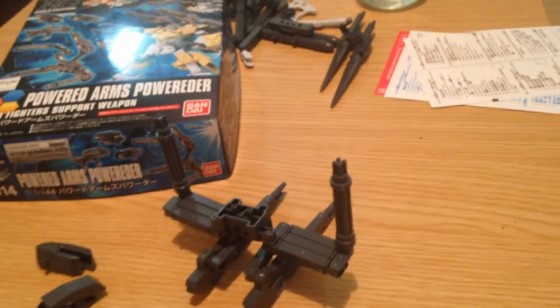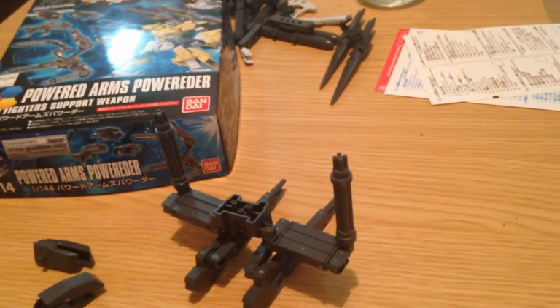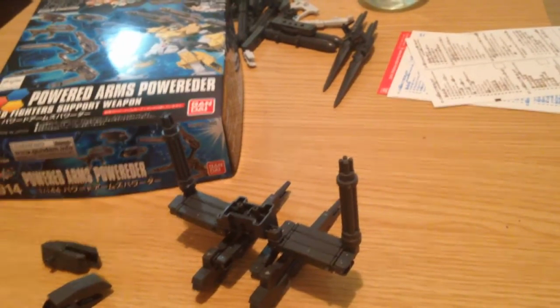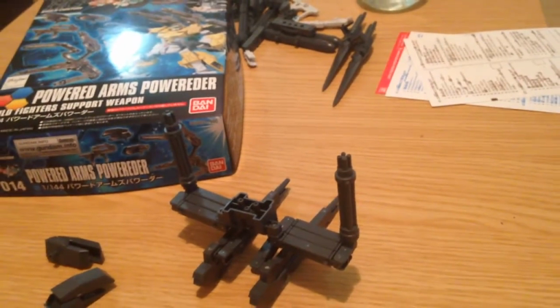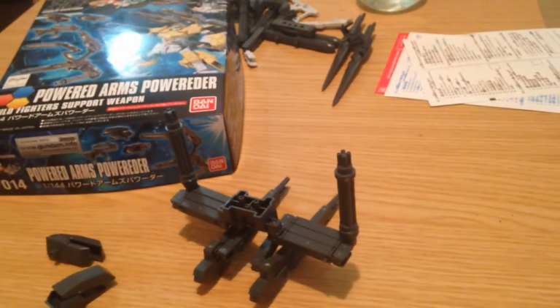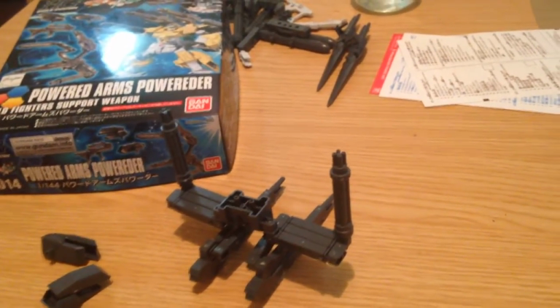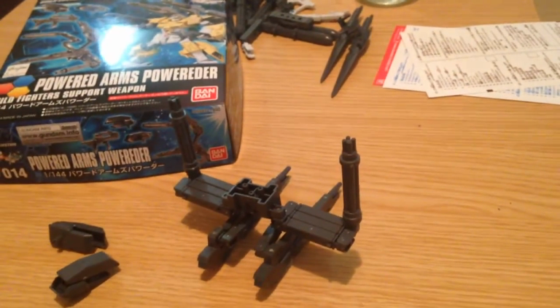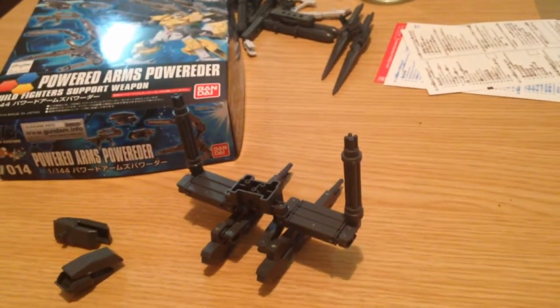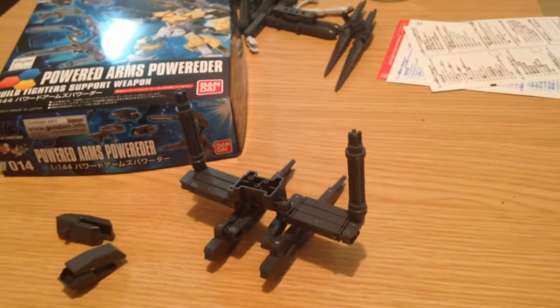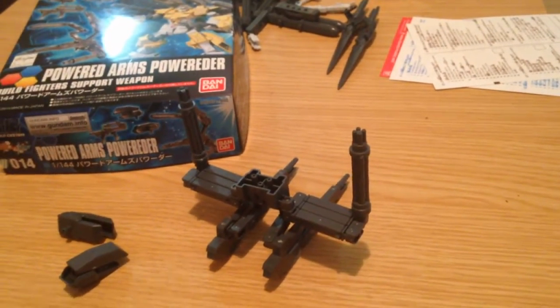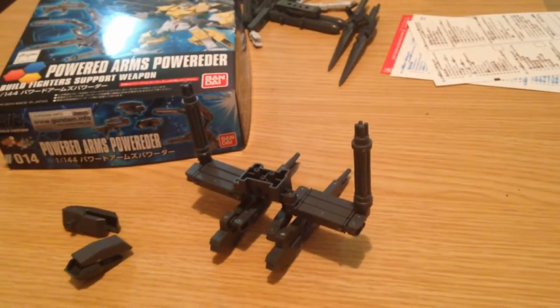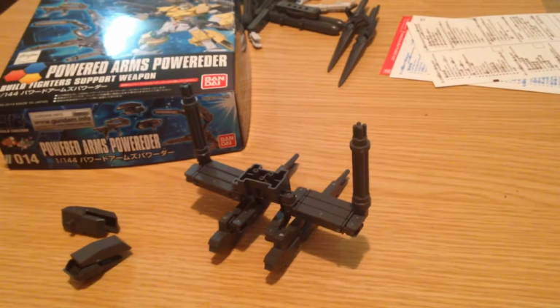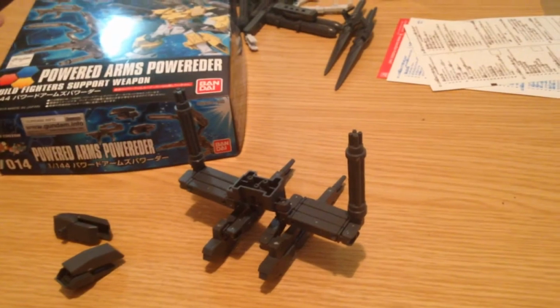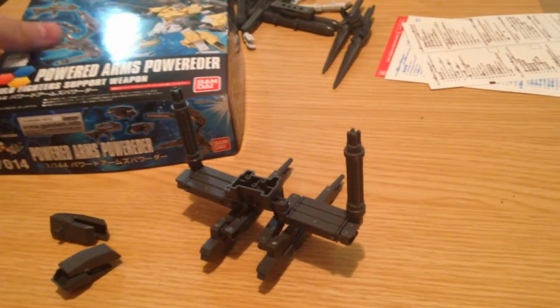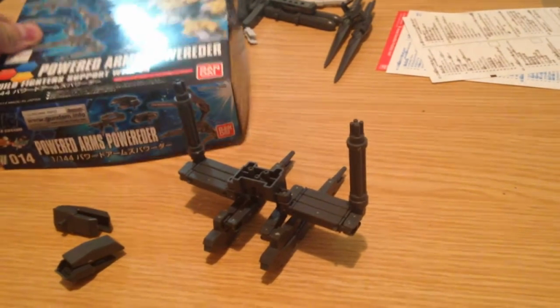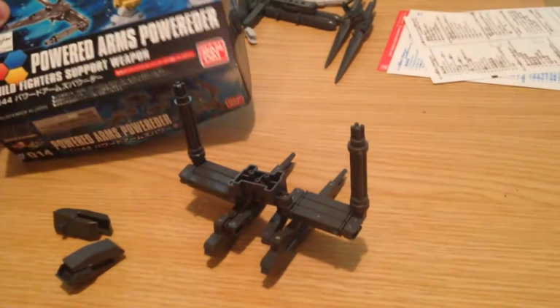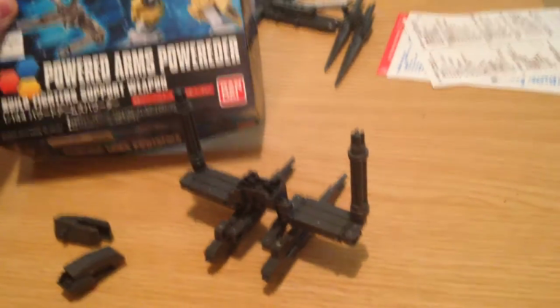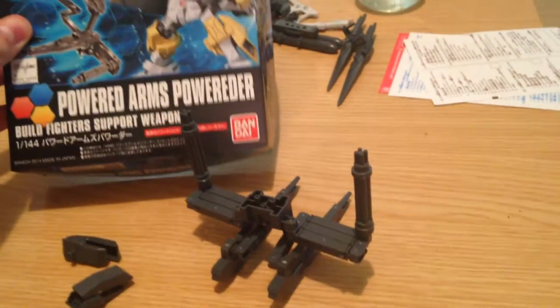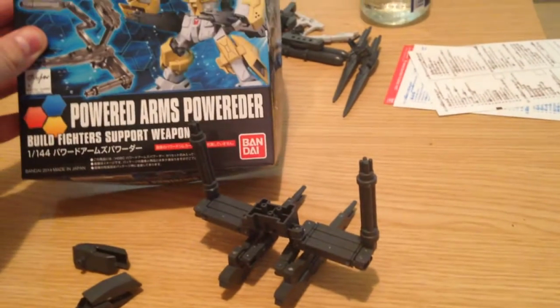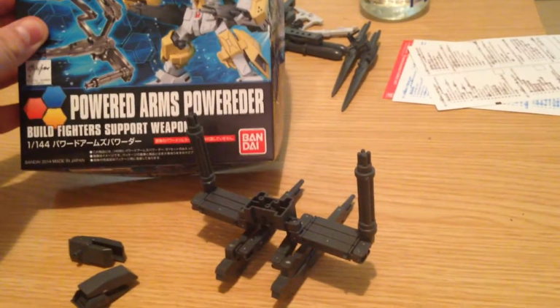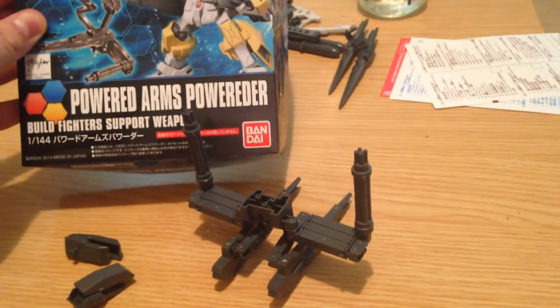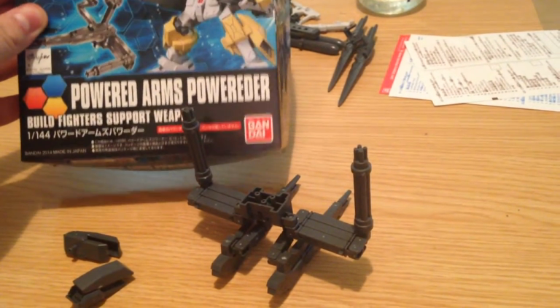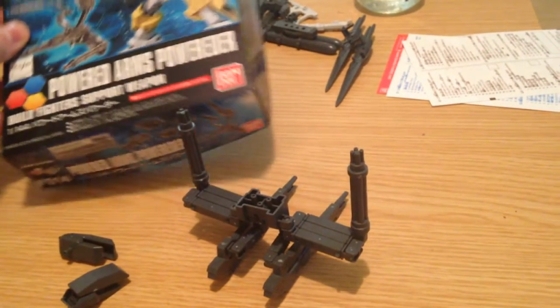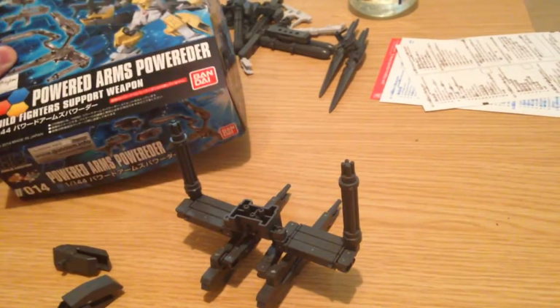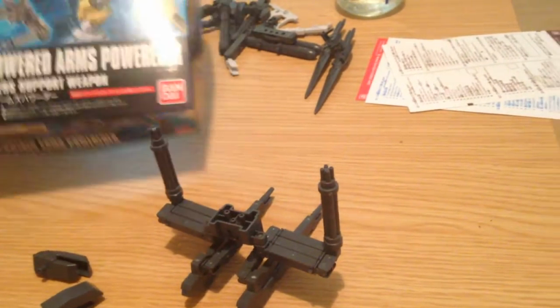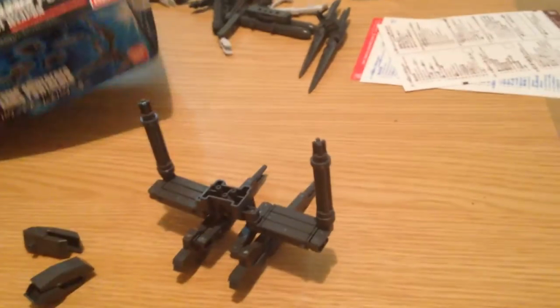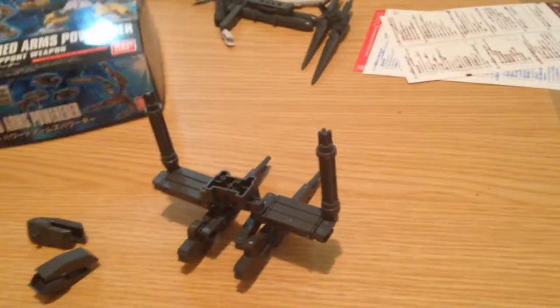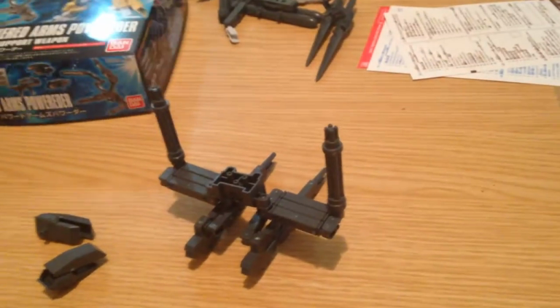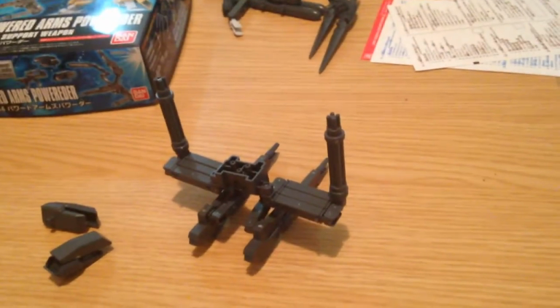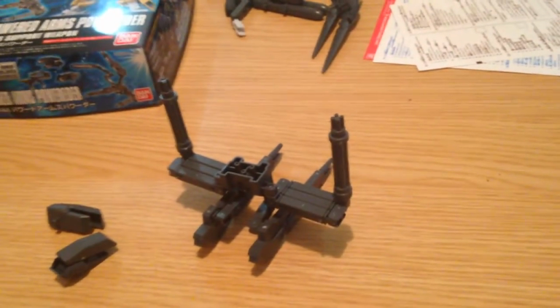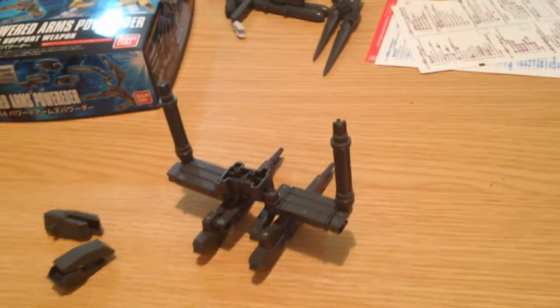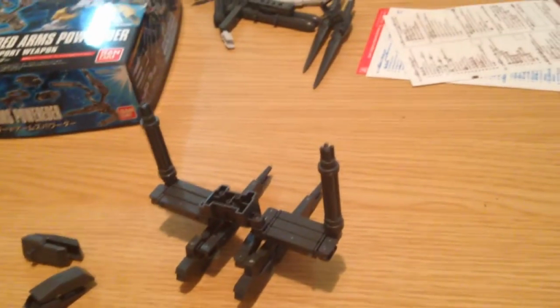Hello everyone, this is David. I'm doing a quick review of the HG Powered Arms Powered-Durr-Durr 144 kit from Build Fighters Tri.